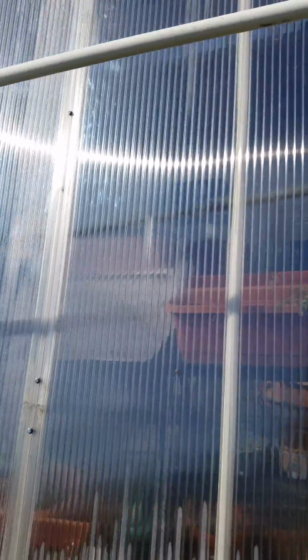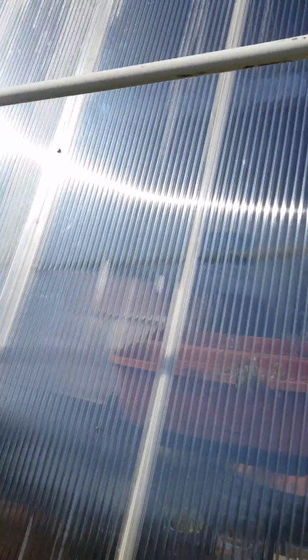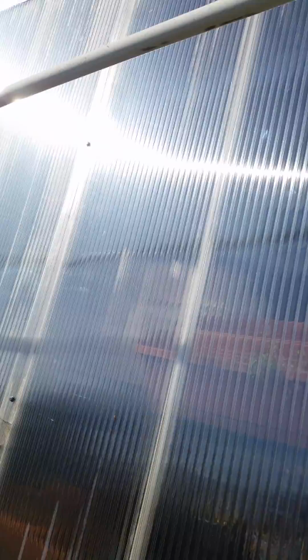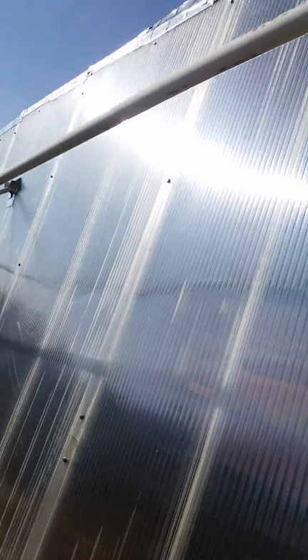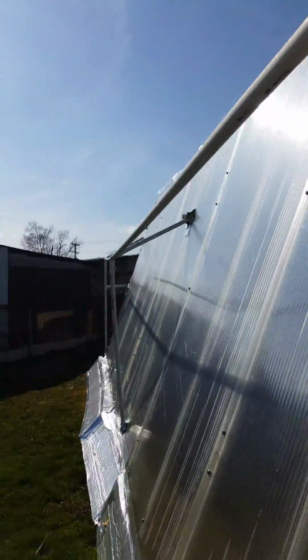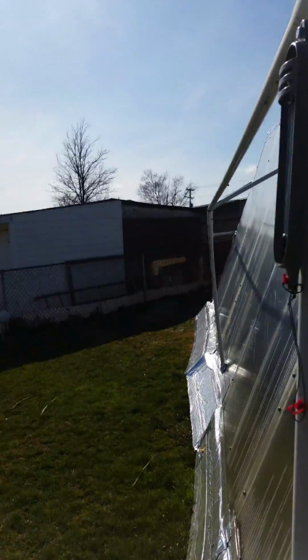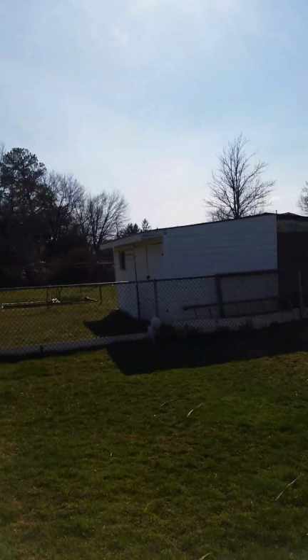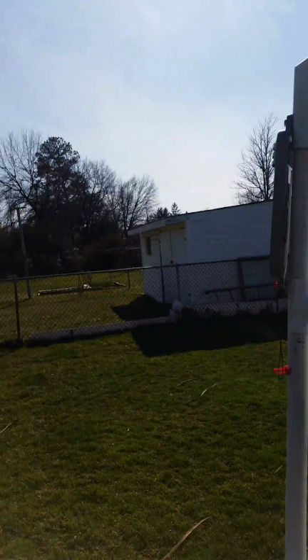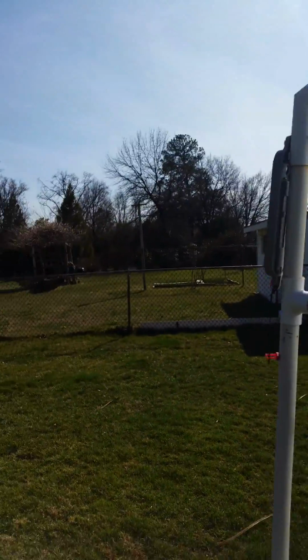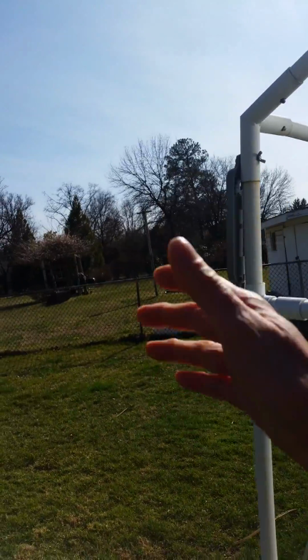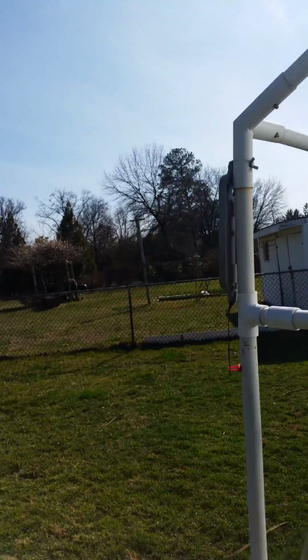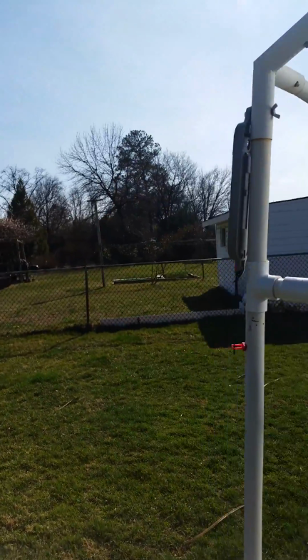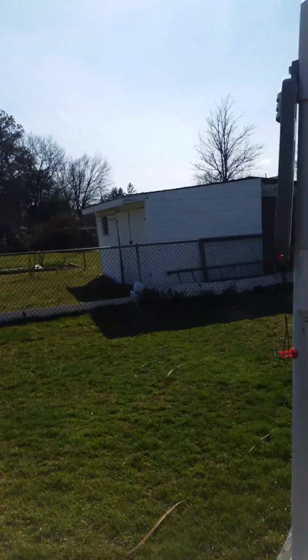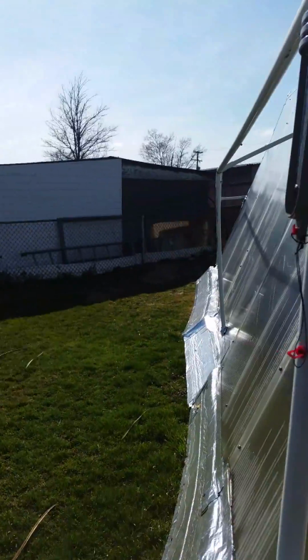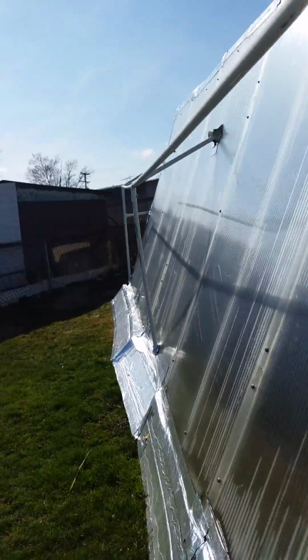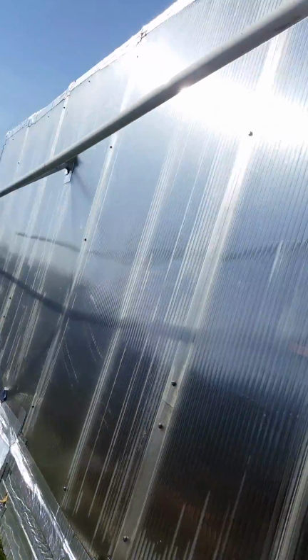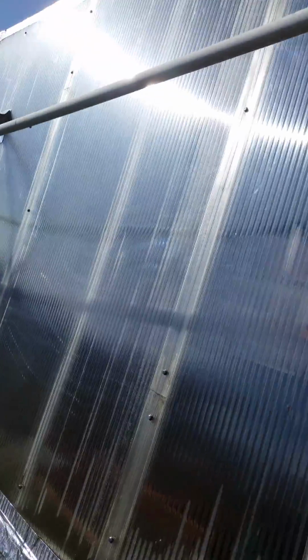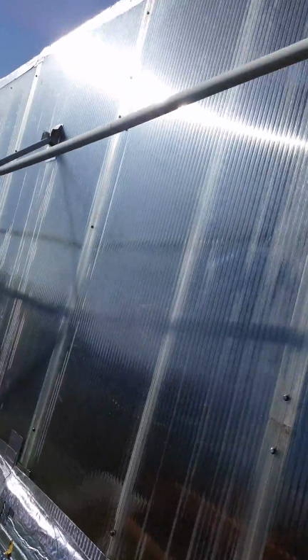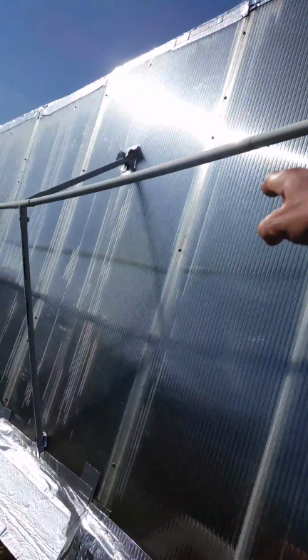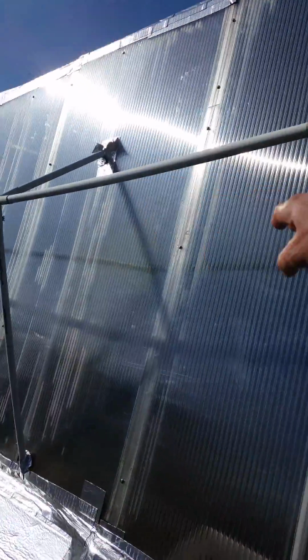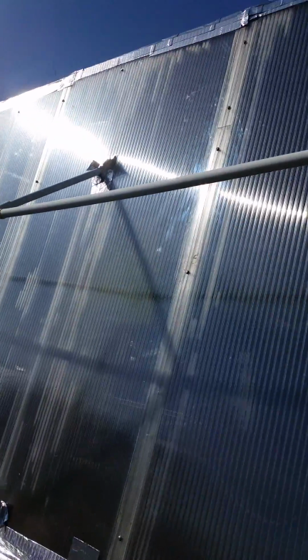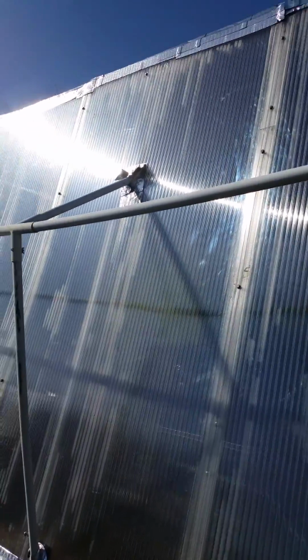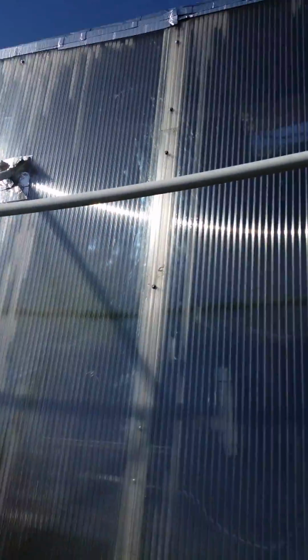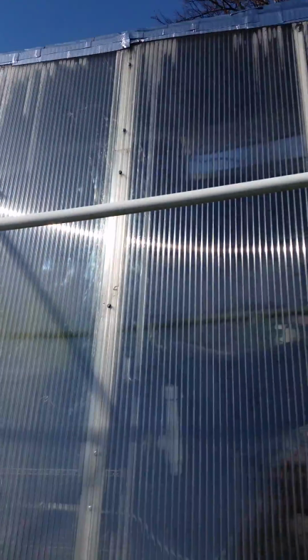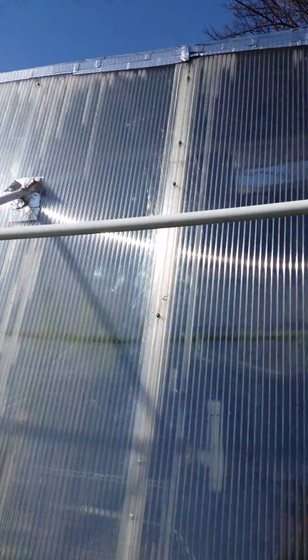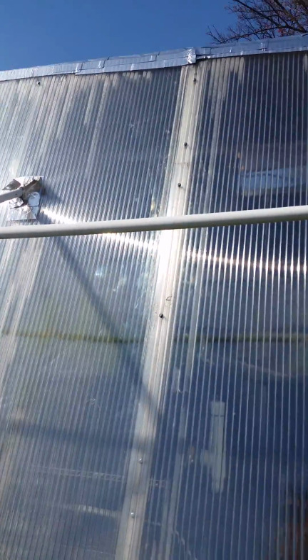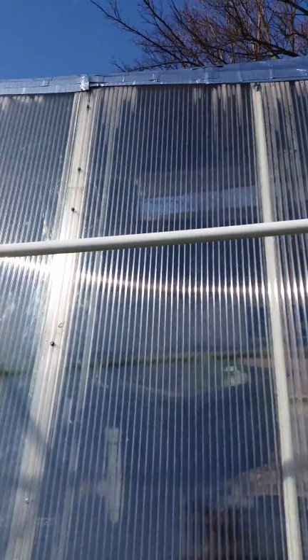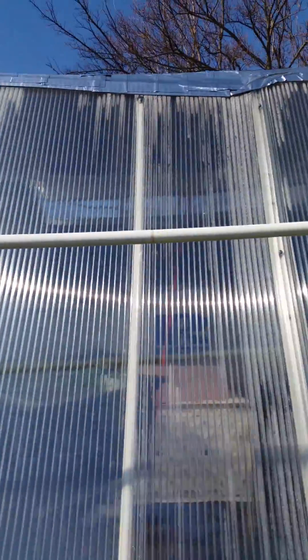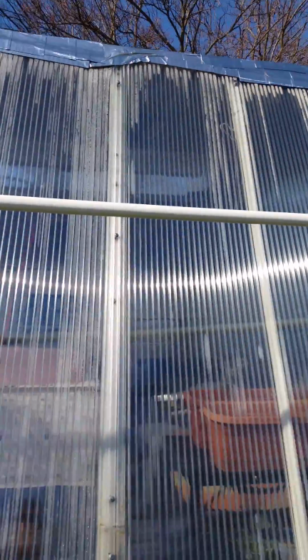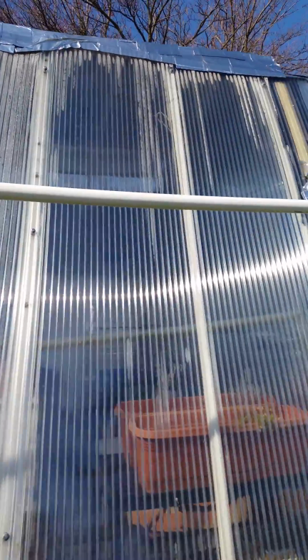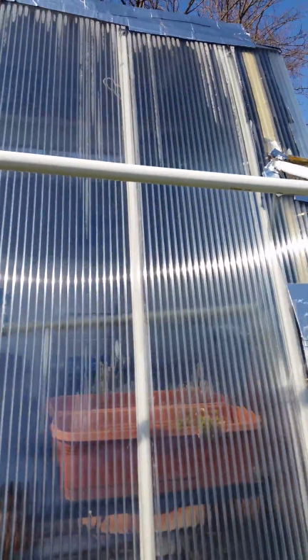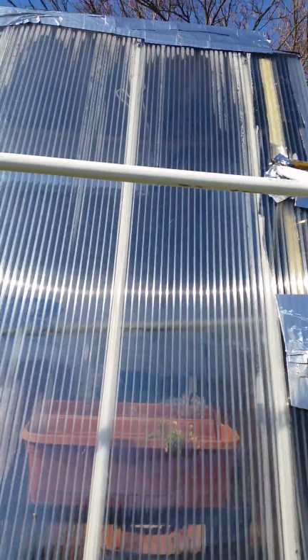This greenhouse right now is aligned perfectly with the magnetic south. So when the winter sun comes across this triple pane glazing here, it maximizes the heat energy inside of the greenhouse.